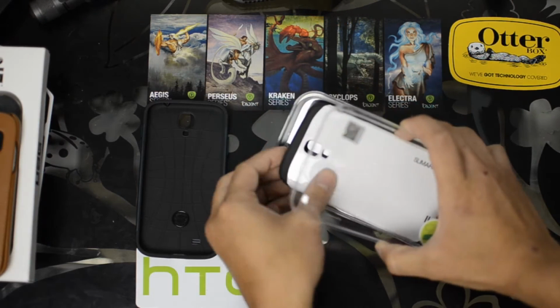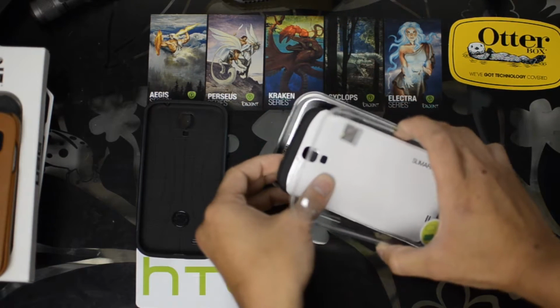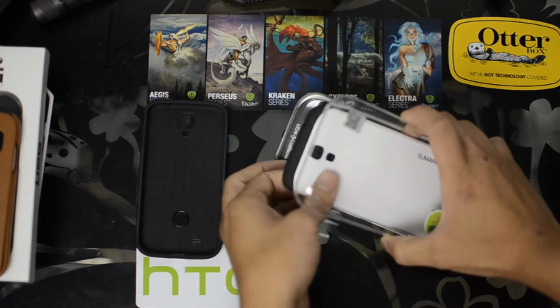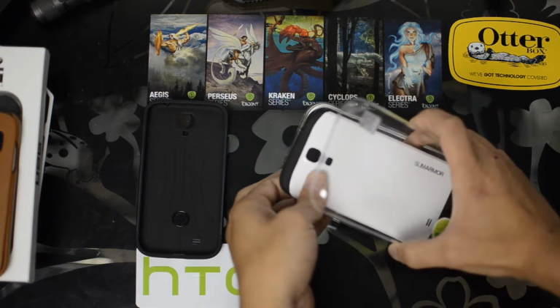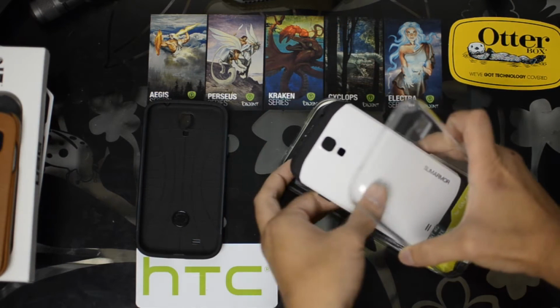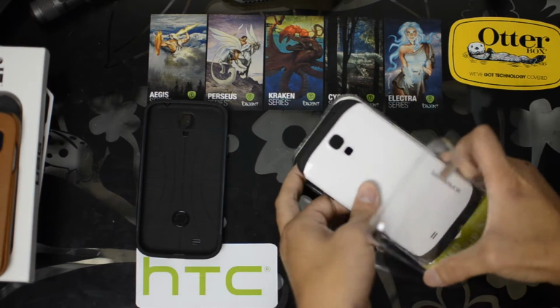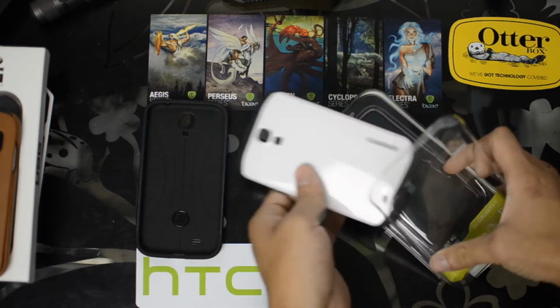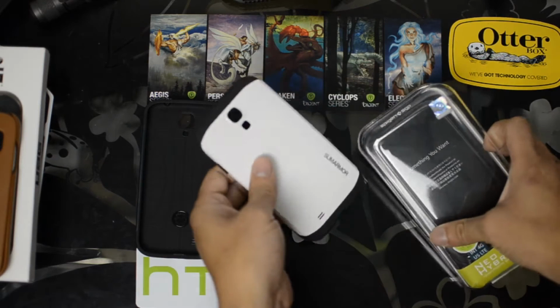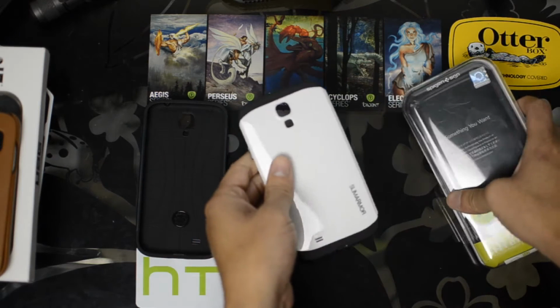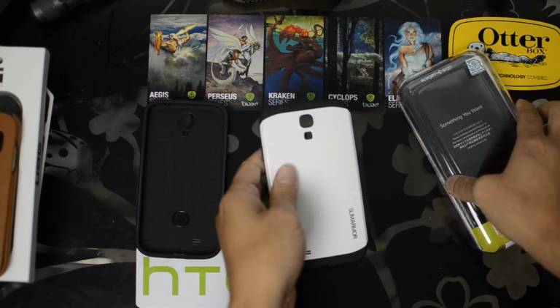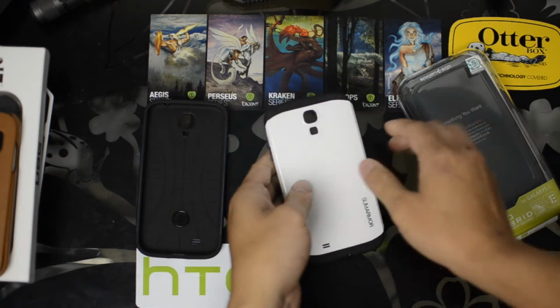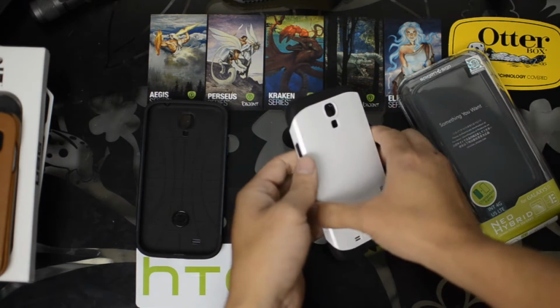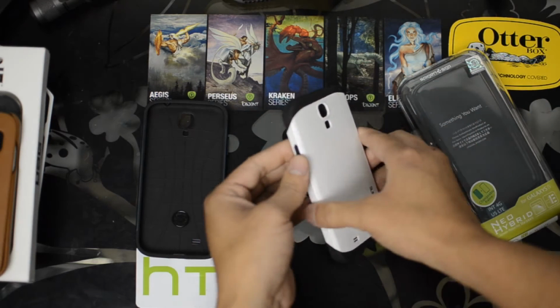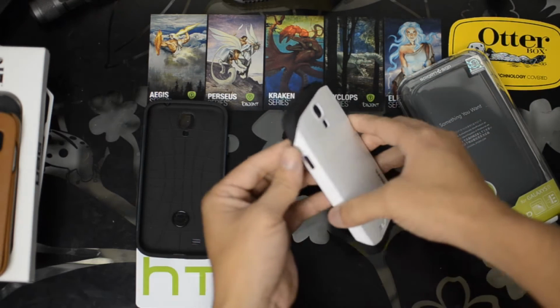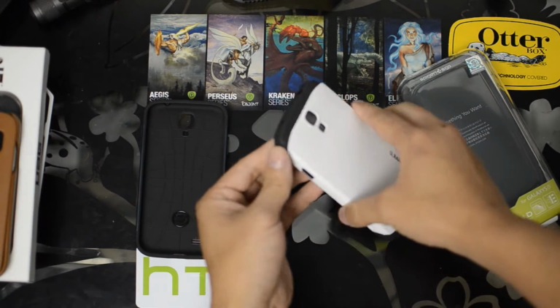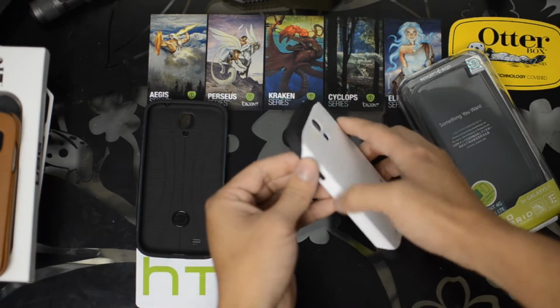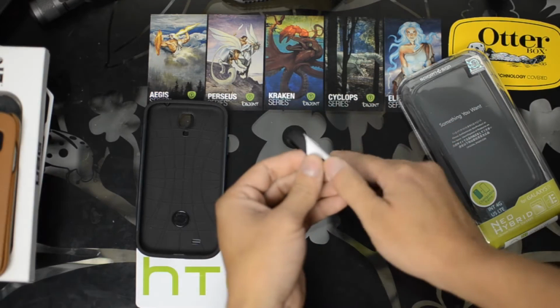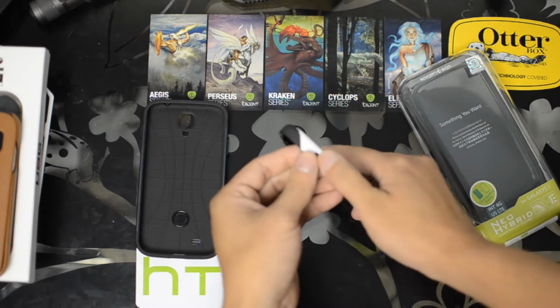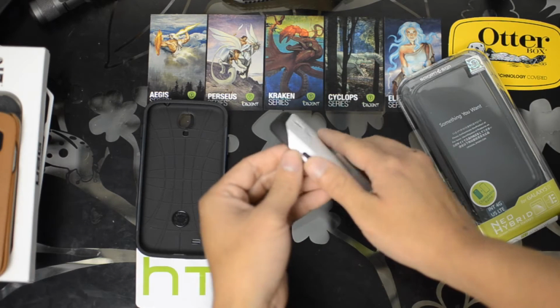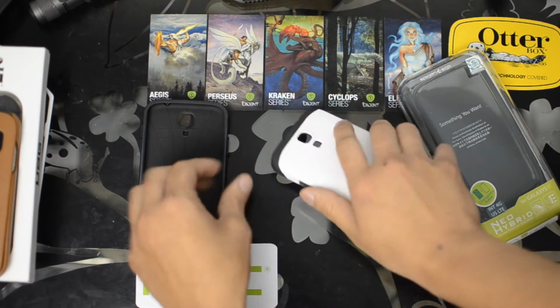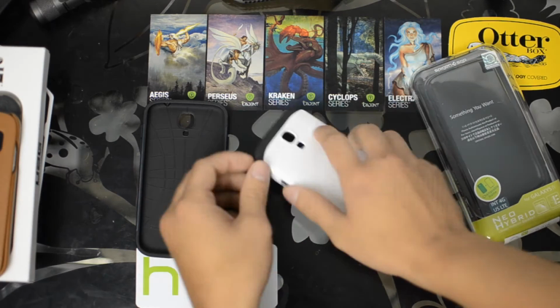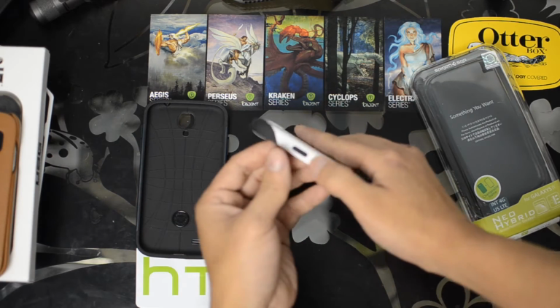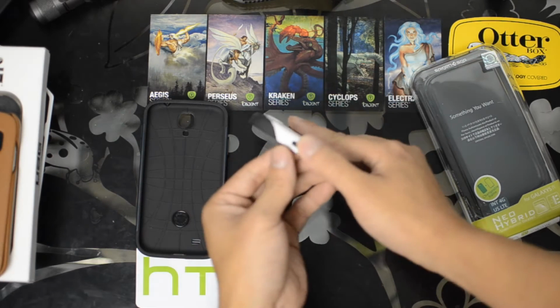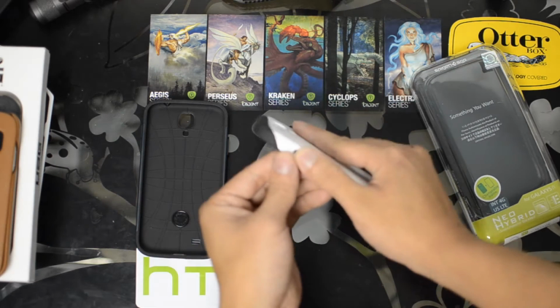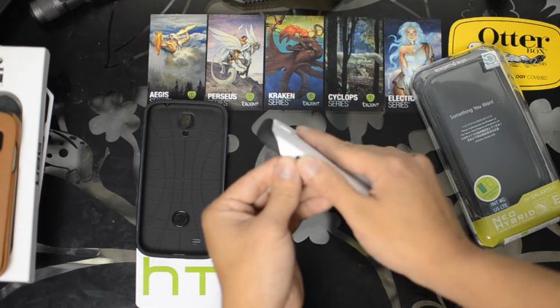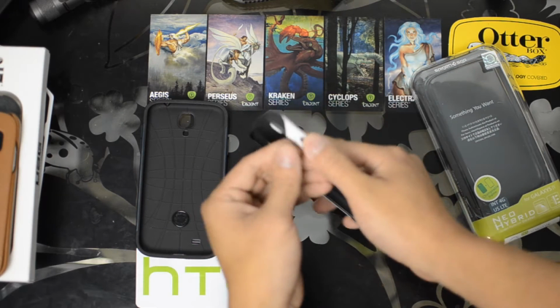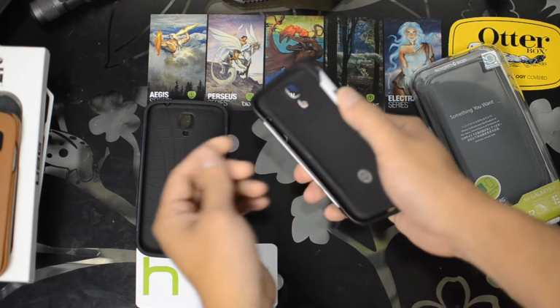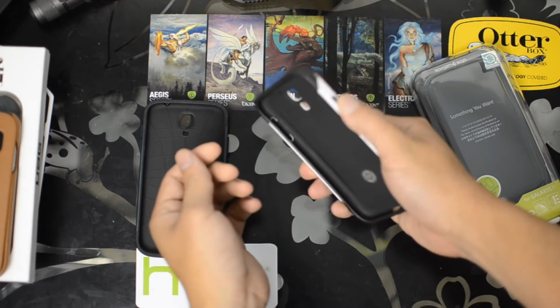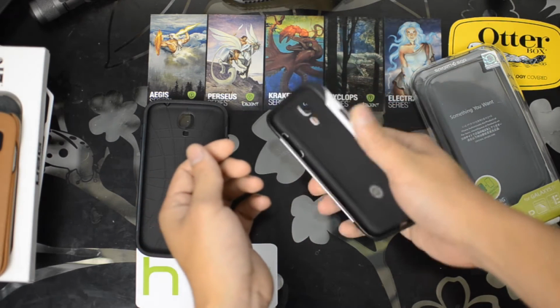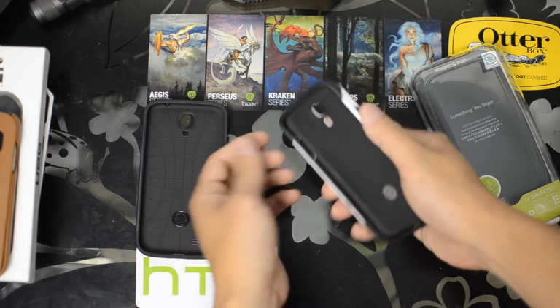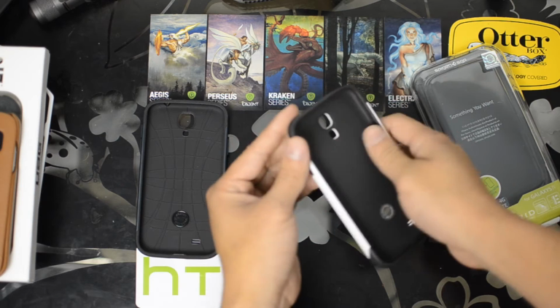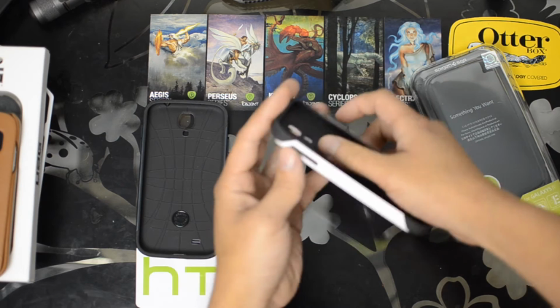I actually ordered these on purpose just to check them out. I have tons of them and I'll probably be giving them away. But one of the problems is that the power button is really hard to push with the counterfeit case.